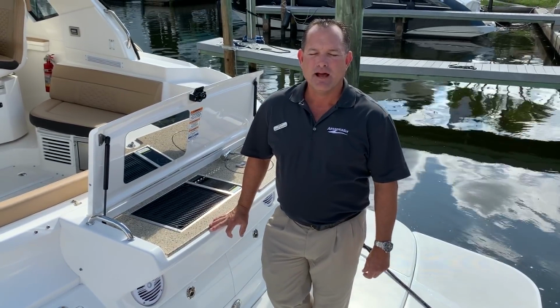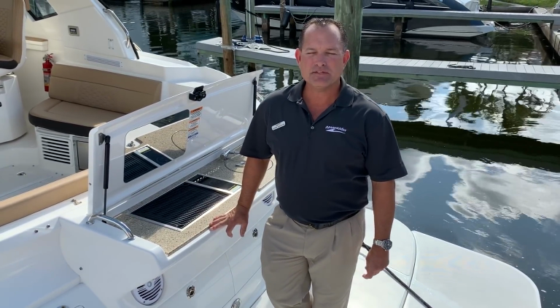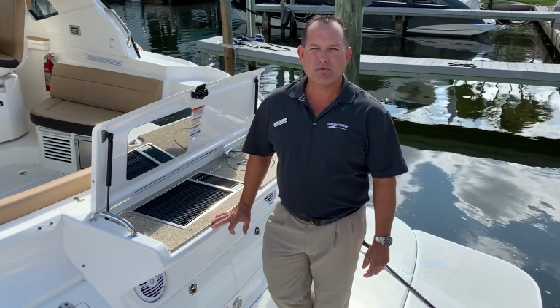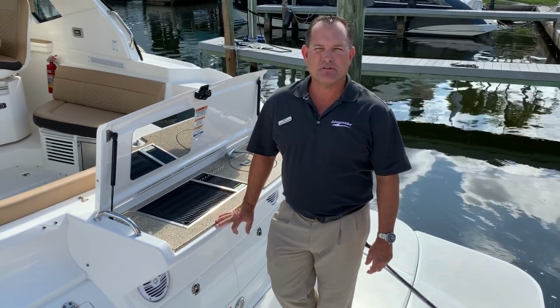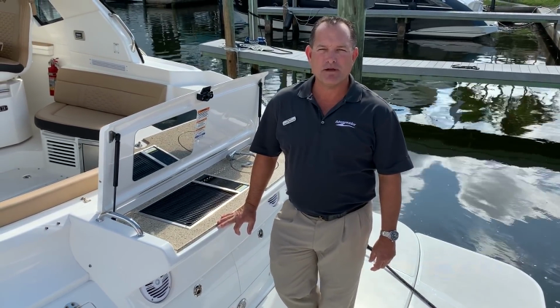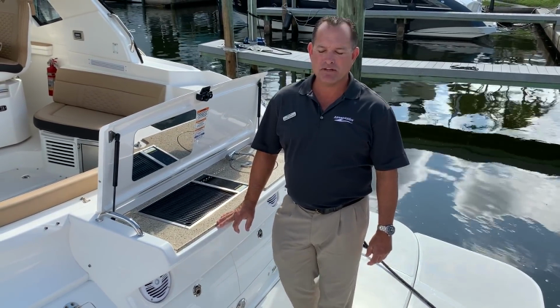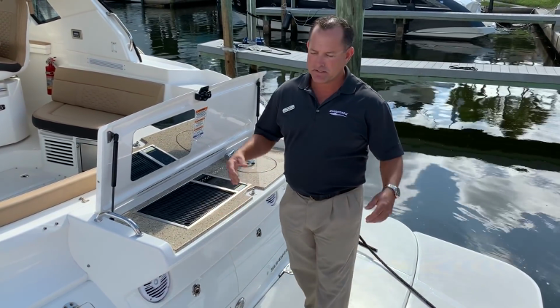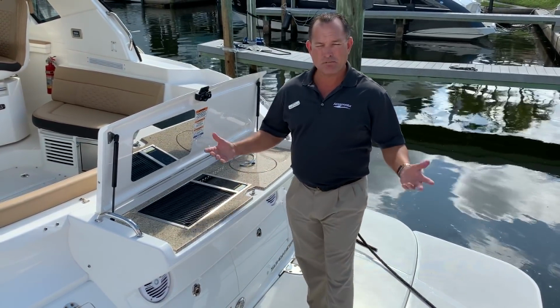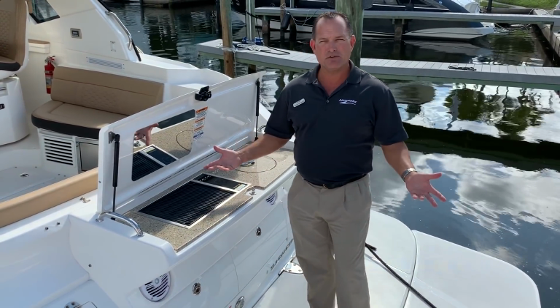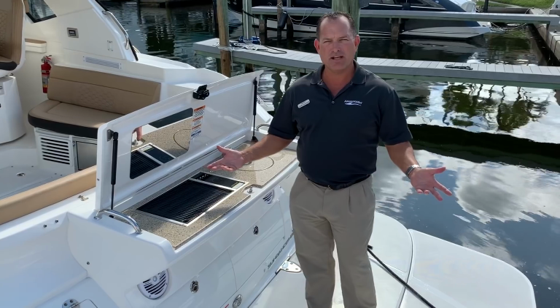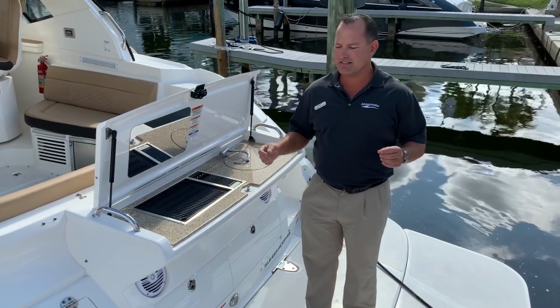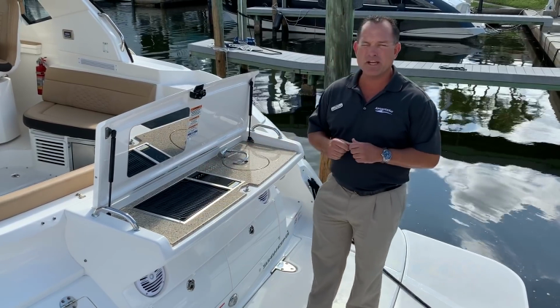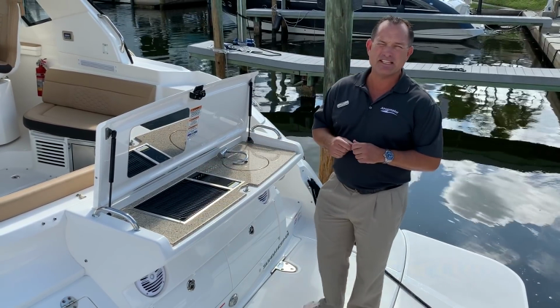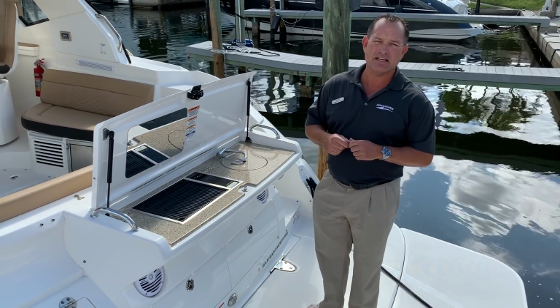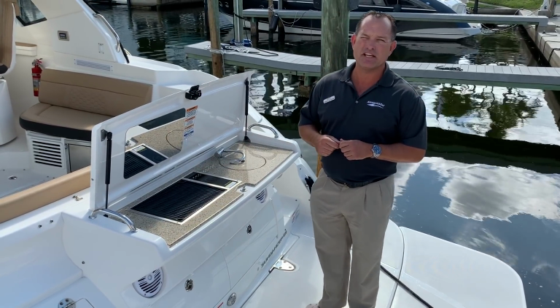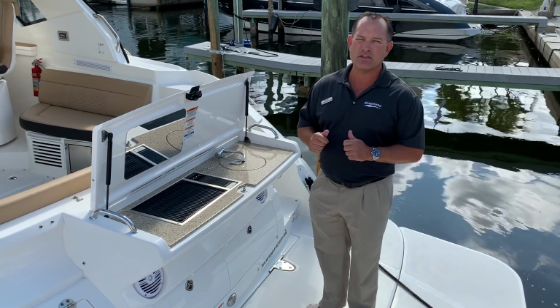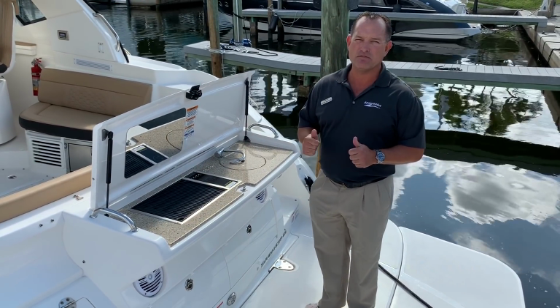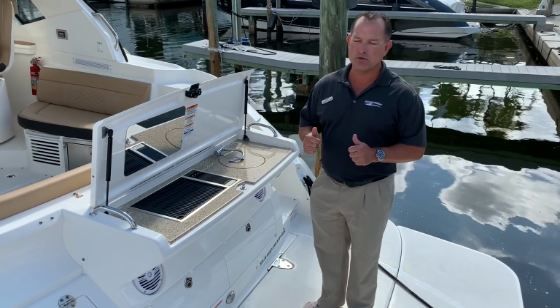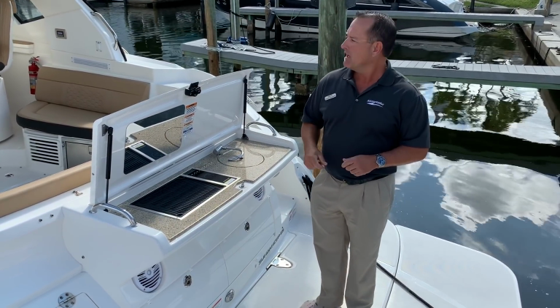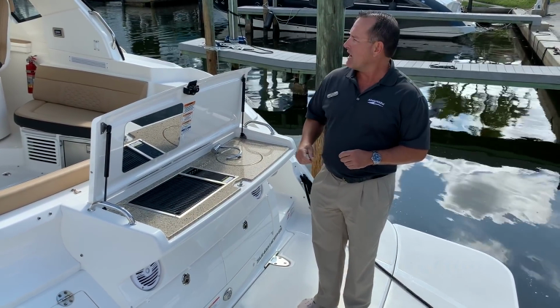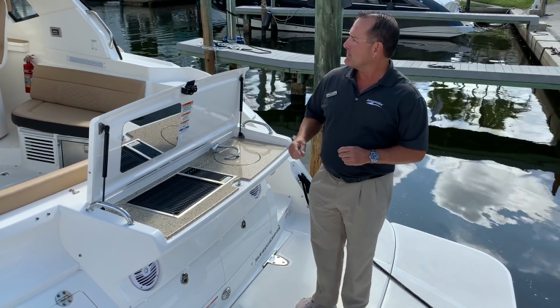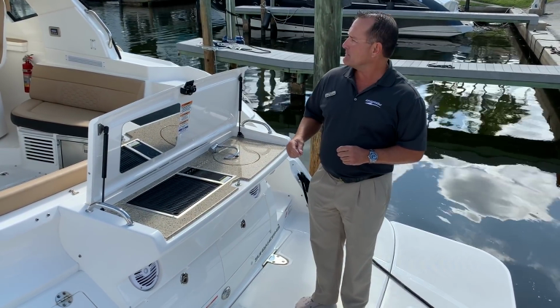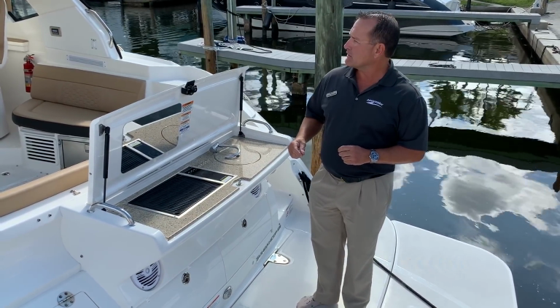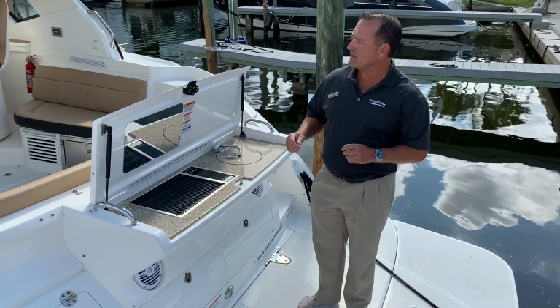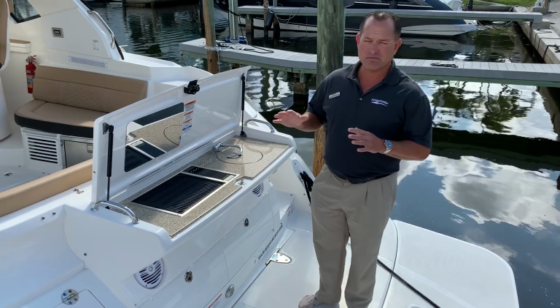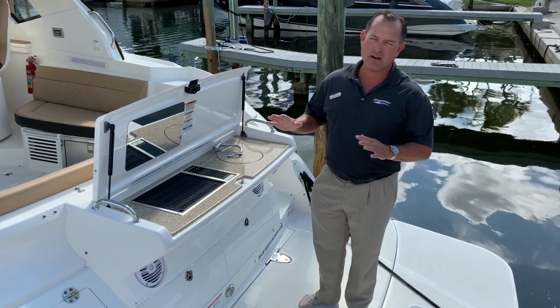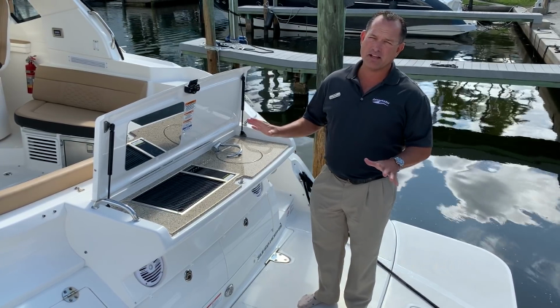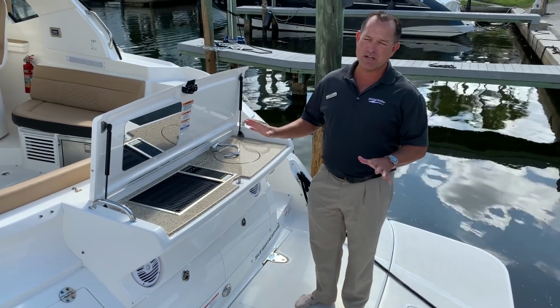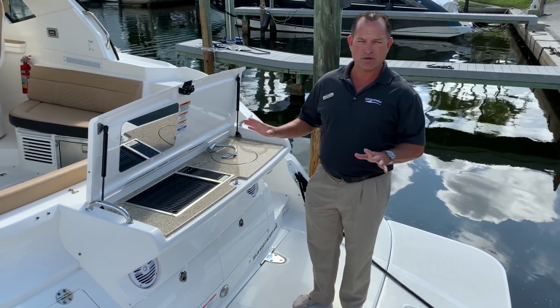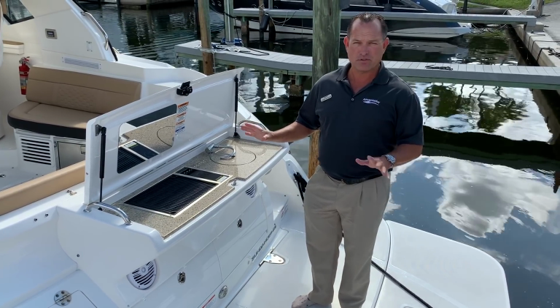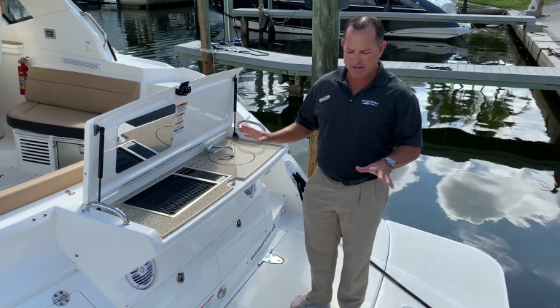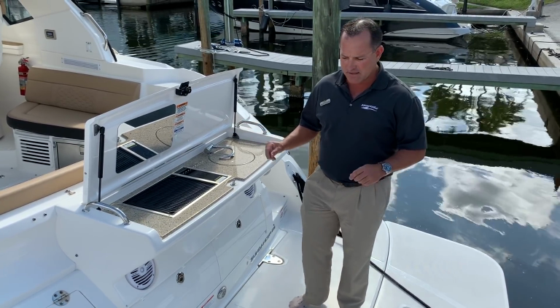Hi, this is Jeremy Bradshaw from MarineMax in Venice. This is one of our brand new trades — a 2018 Sea Ray 350 Coupe. This particular boat is very highly optioned out, so we're going to go through some of that stuff.